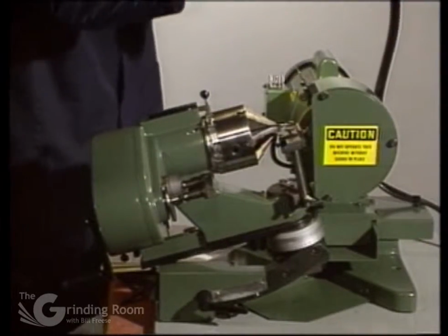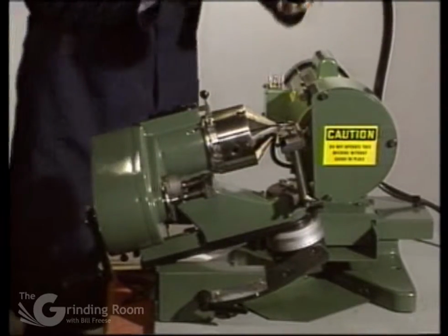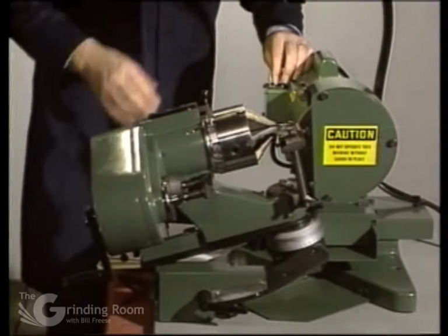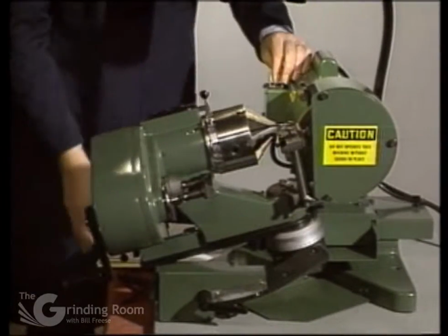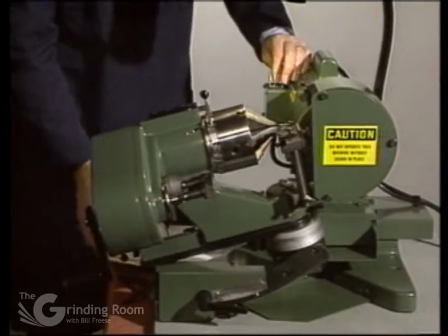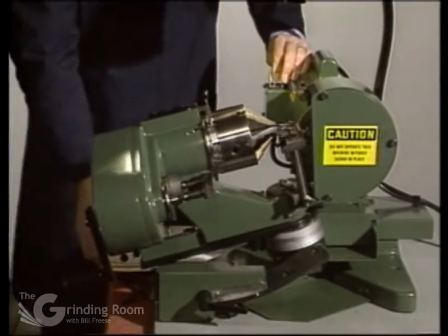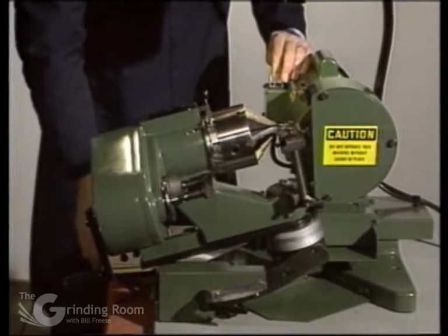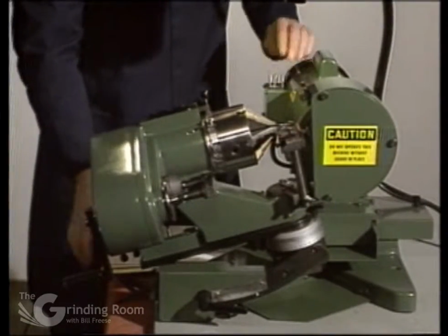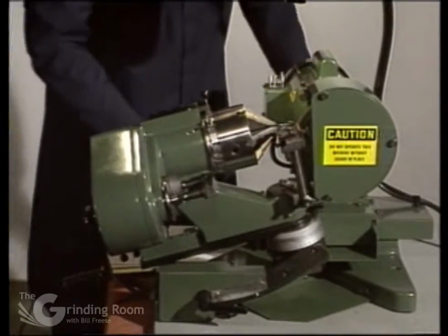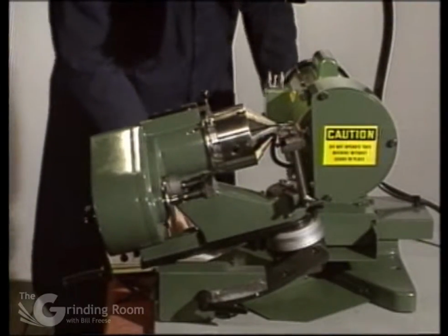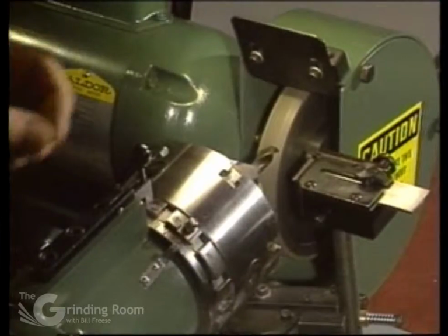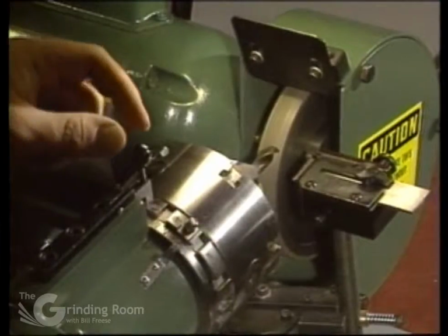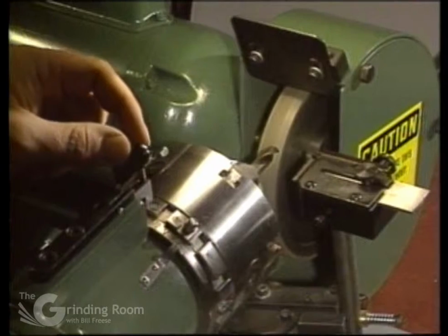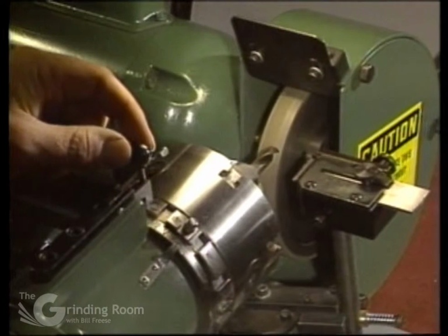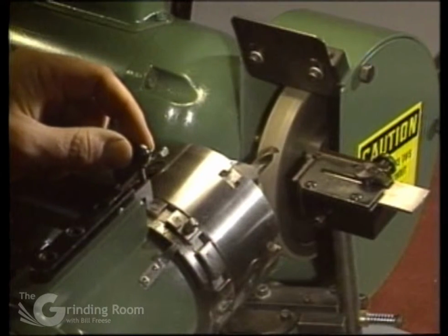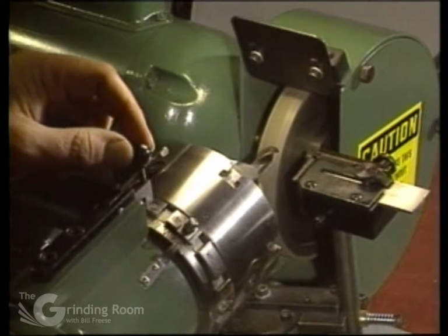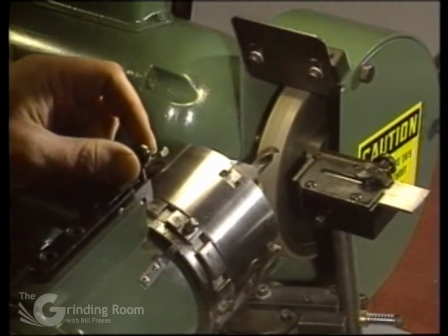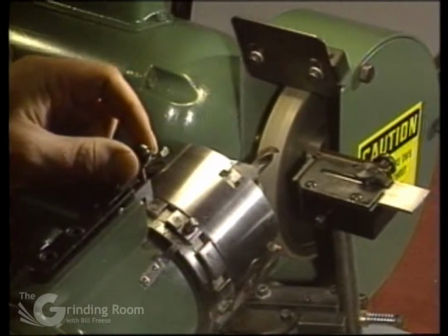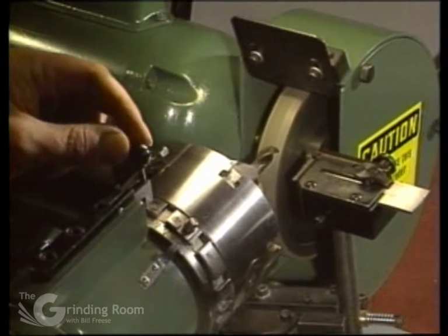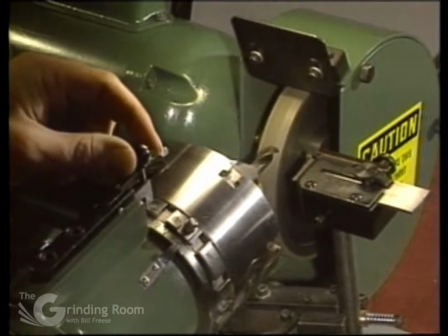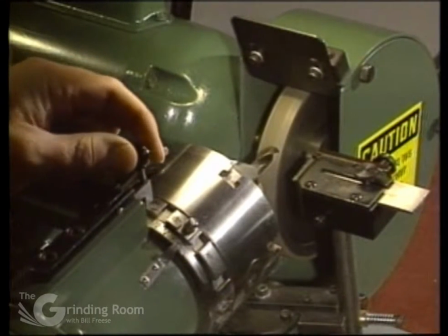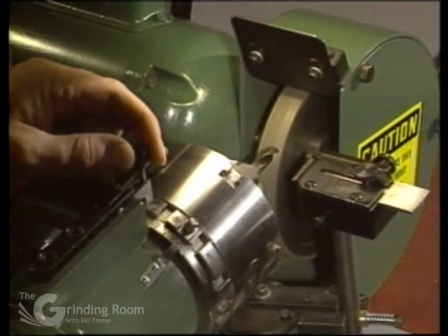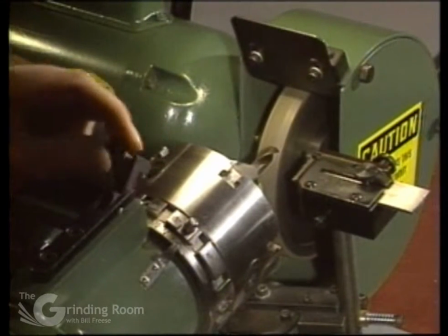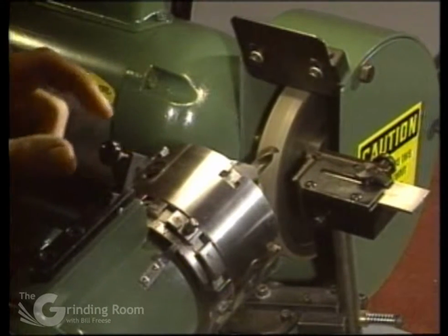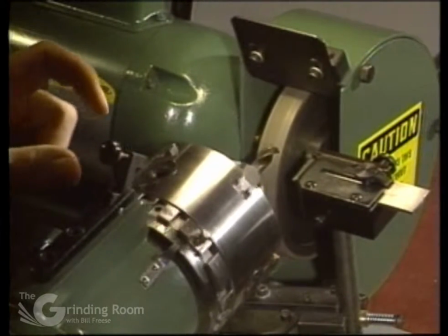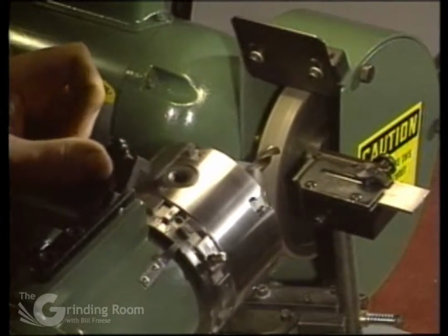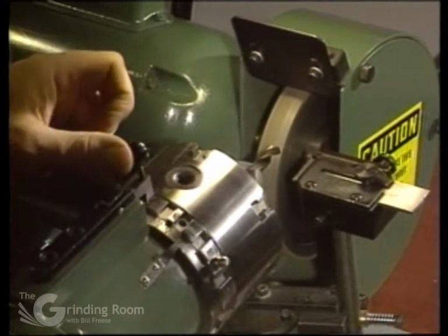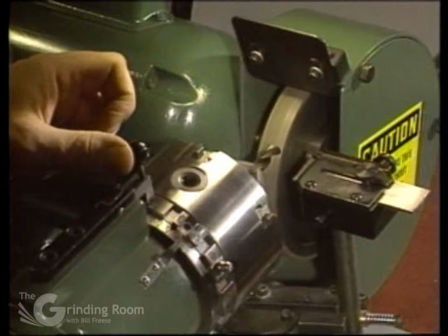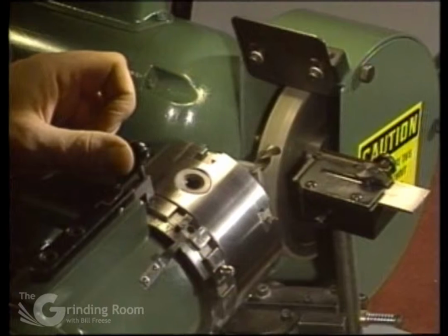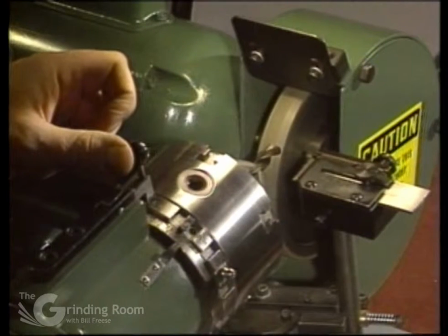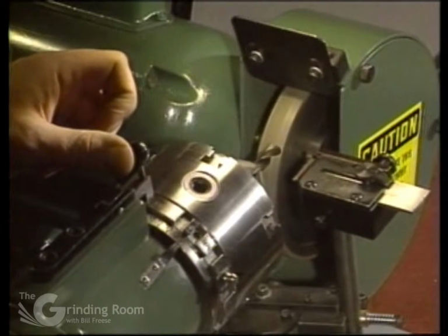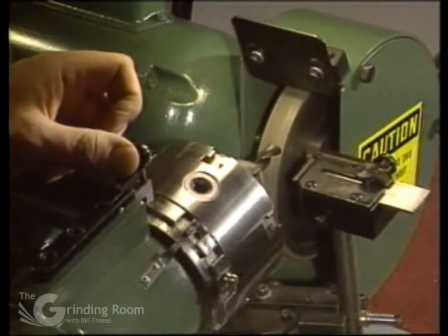Then switch on. Initially you have the latch set in the right-hand slot — that's where you start. You want to lift the latch up and index to number 11.